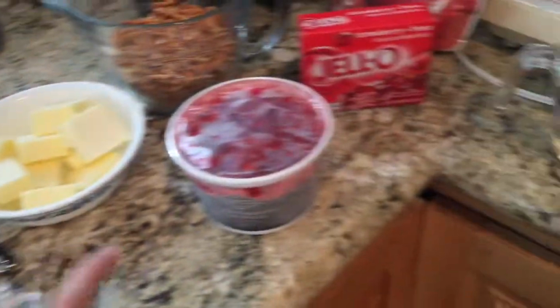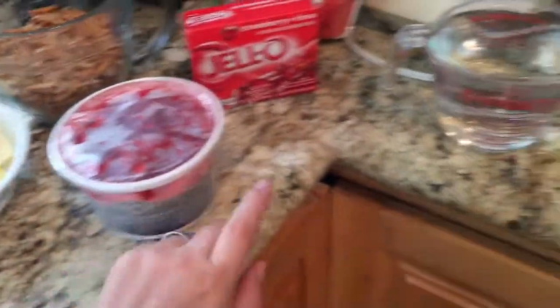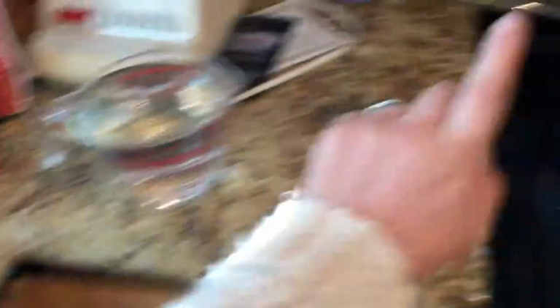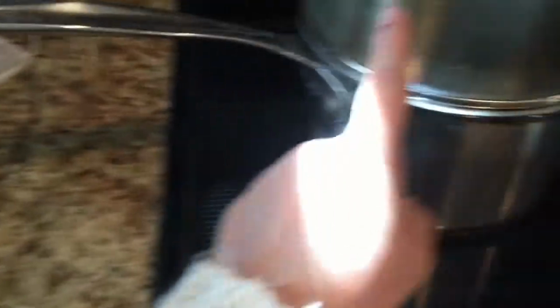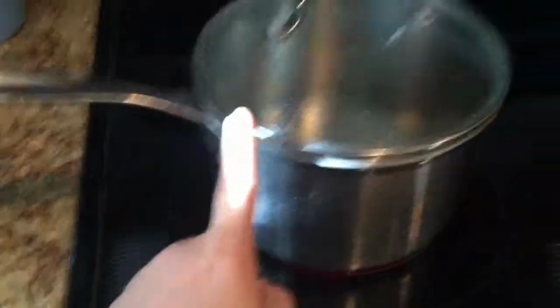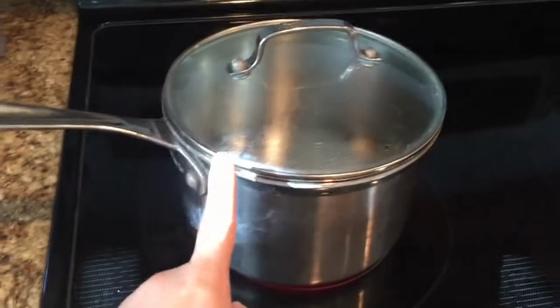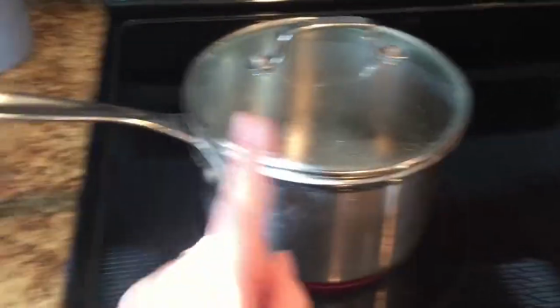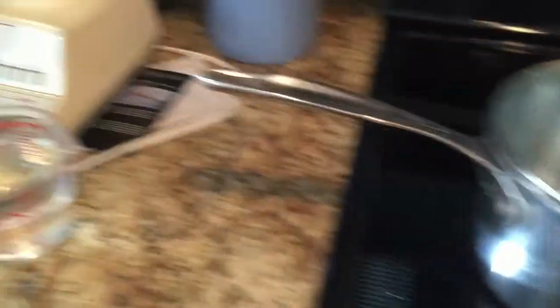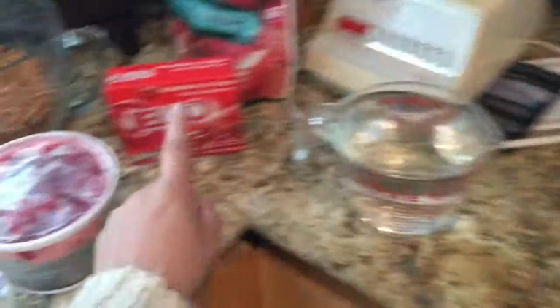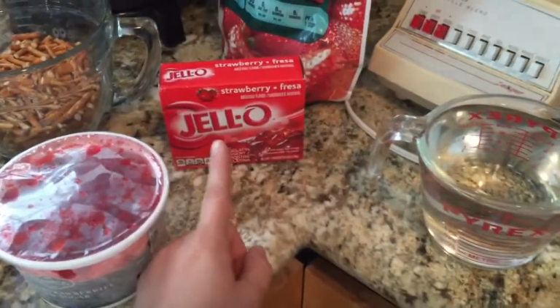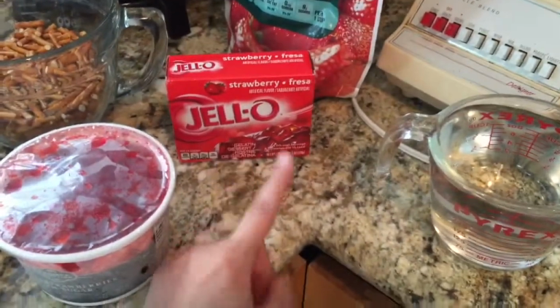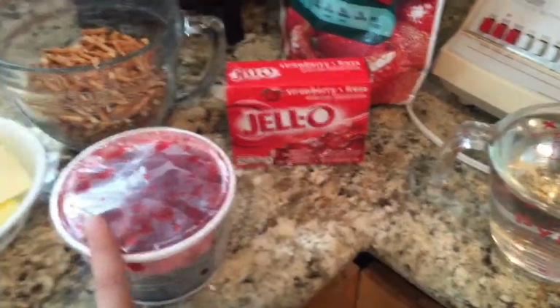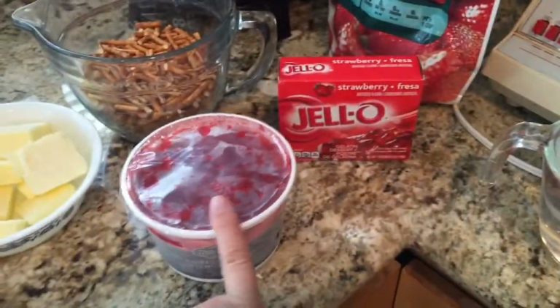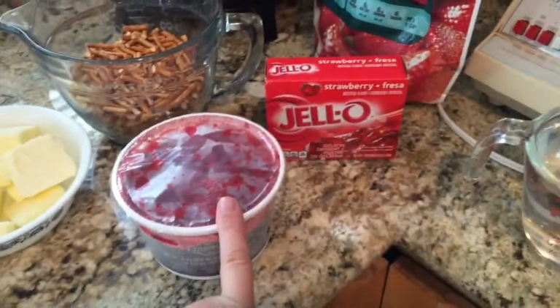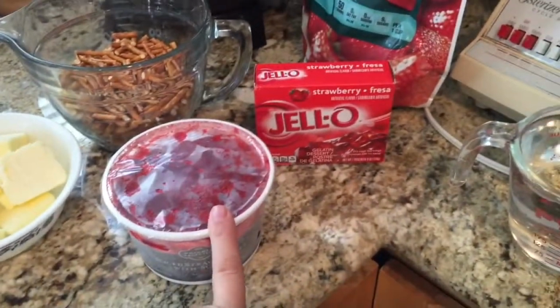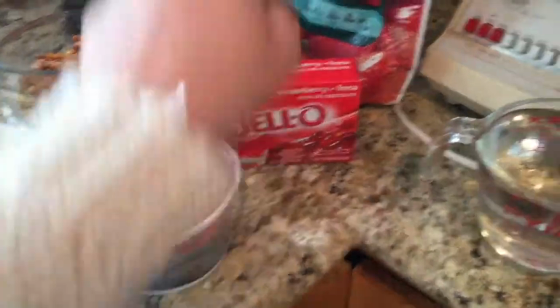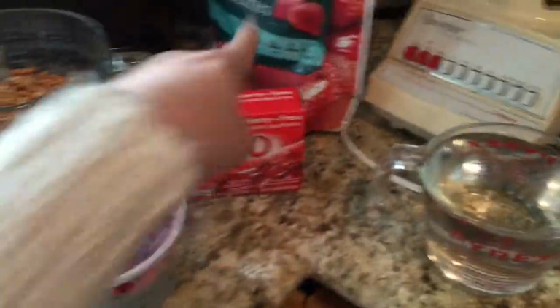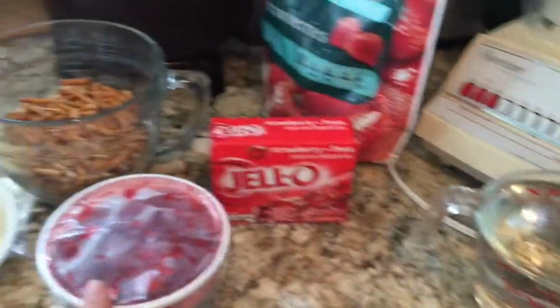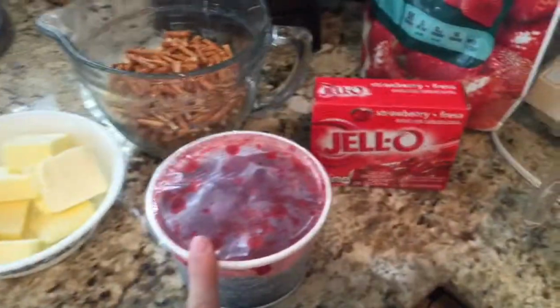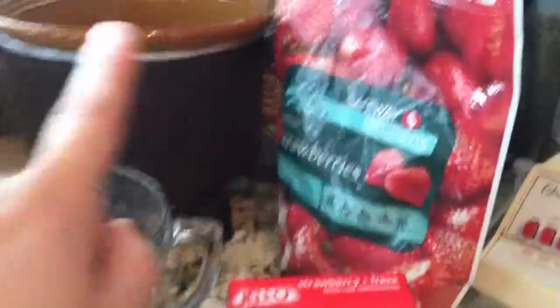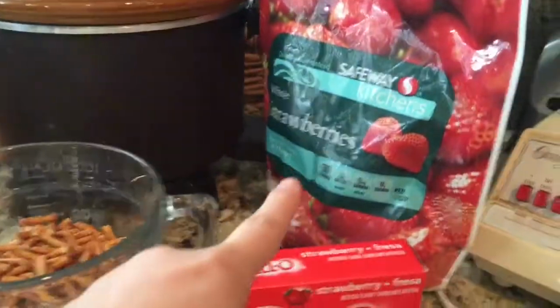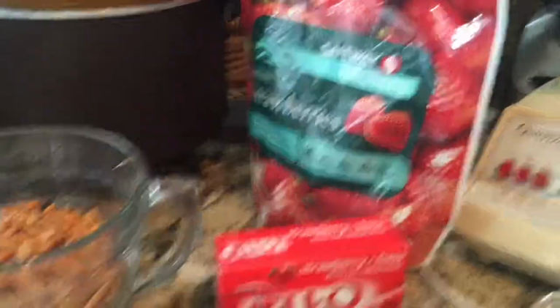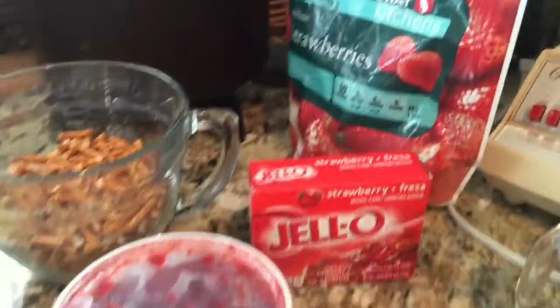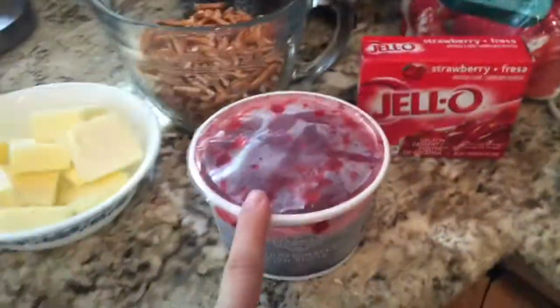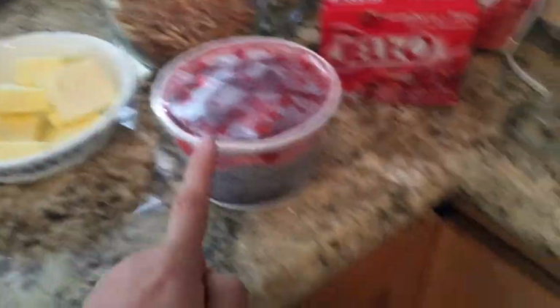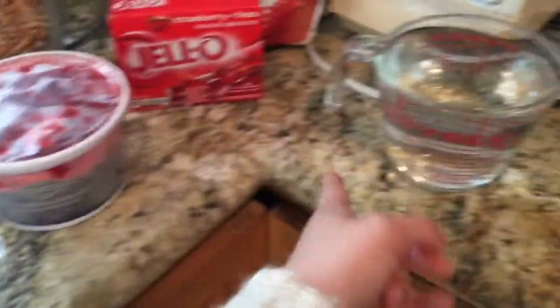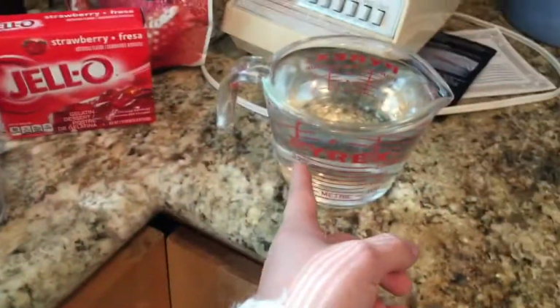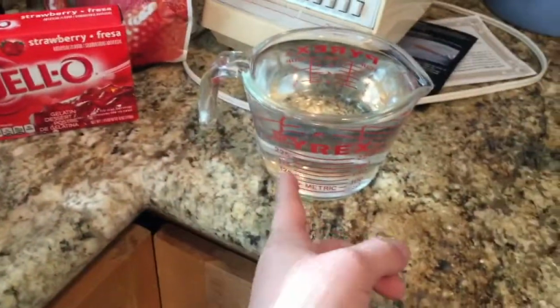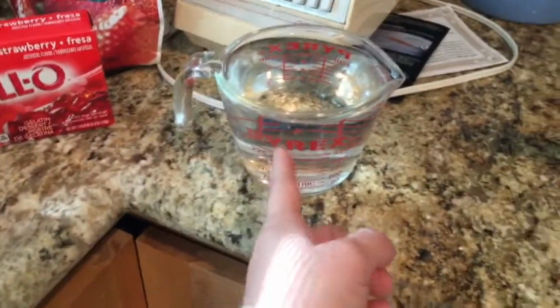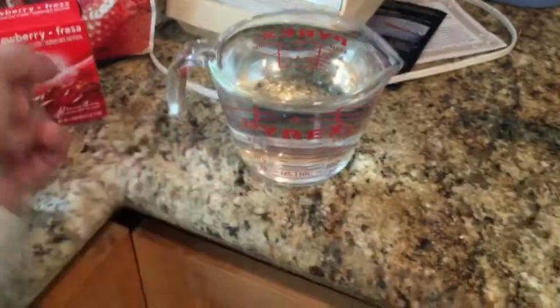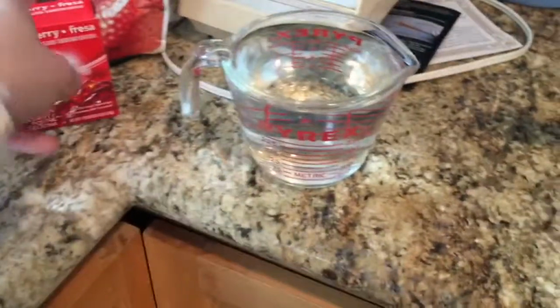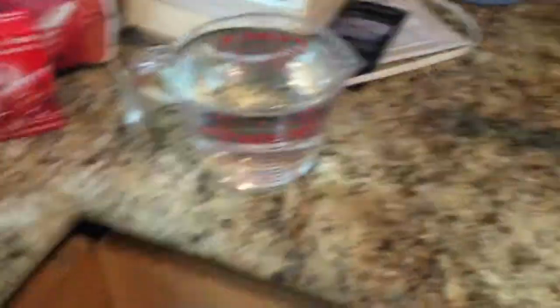The third layer: we have boiling water right here, Jell-O, sliced strawberries, or sliced frozen strawberries, and non-sliced frozen strawberries in case we don't have enough, and water for after we put the Jell-O in.